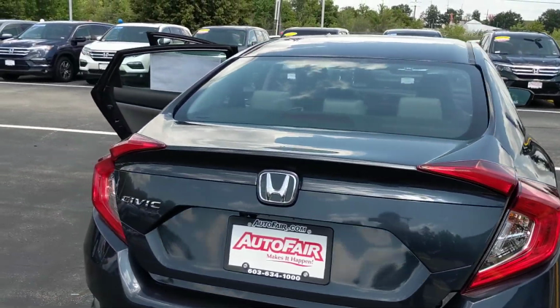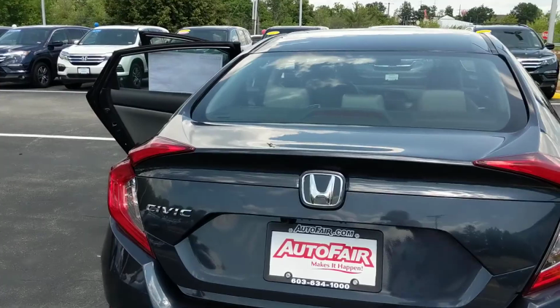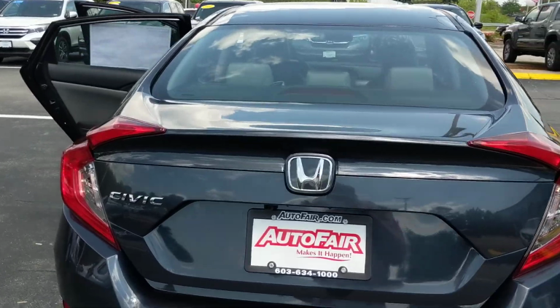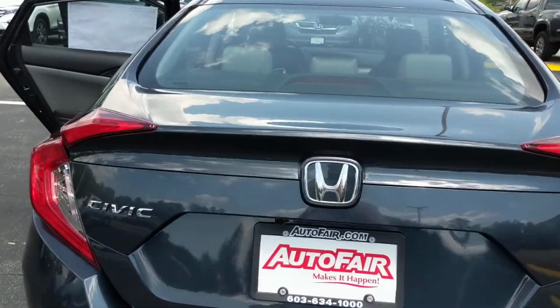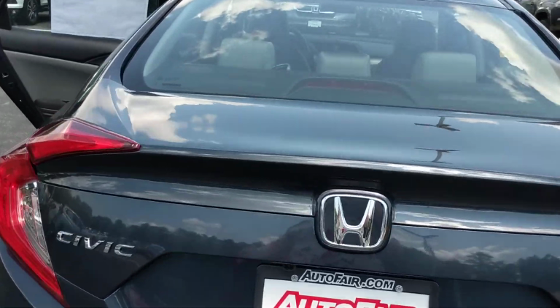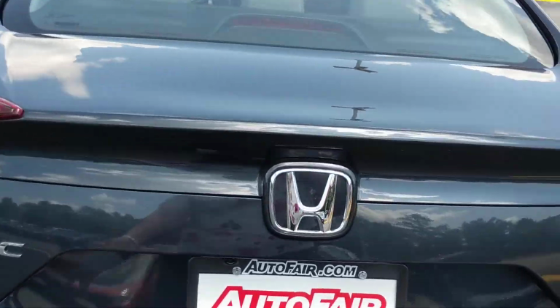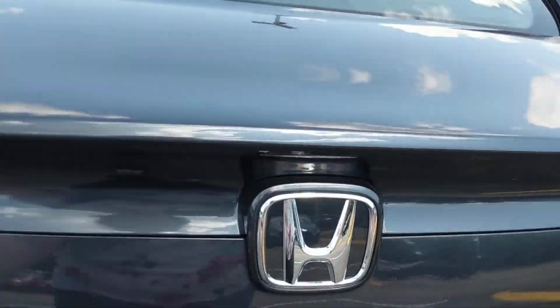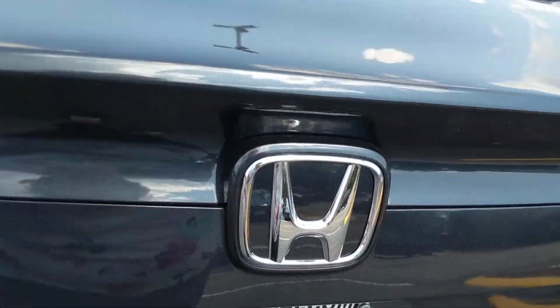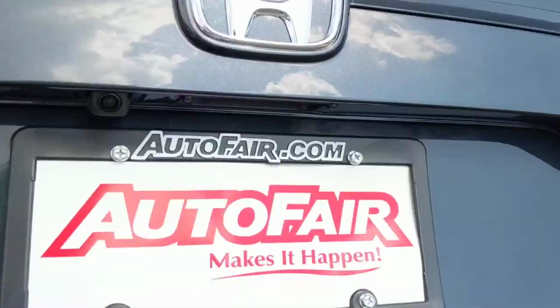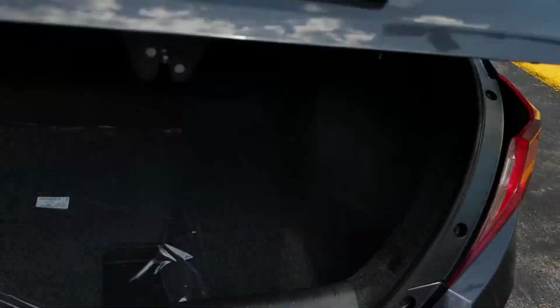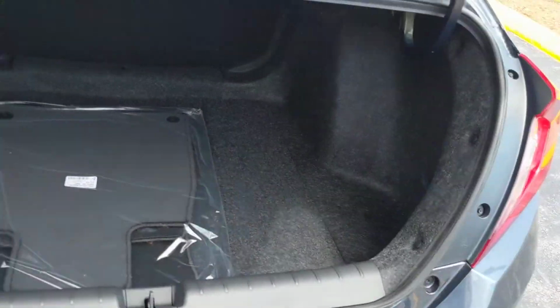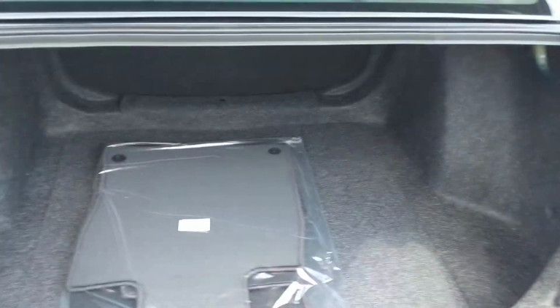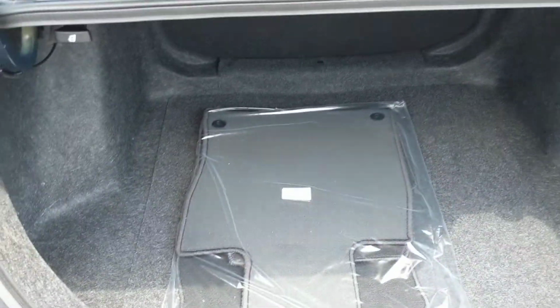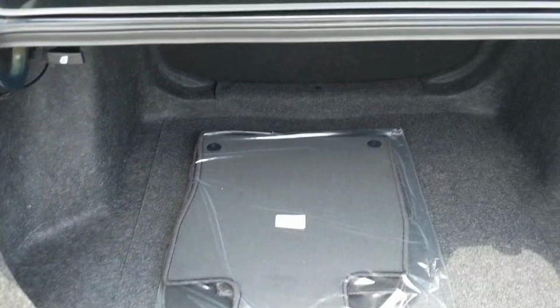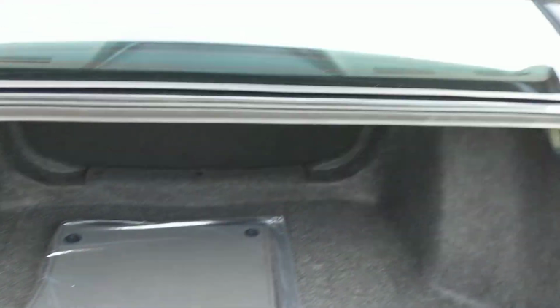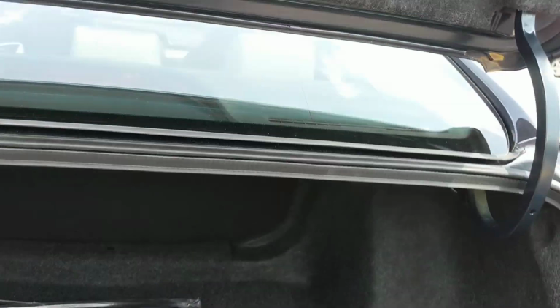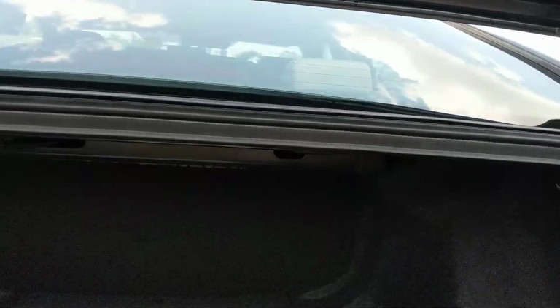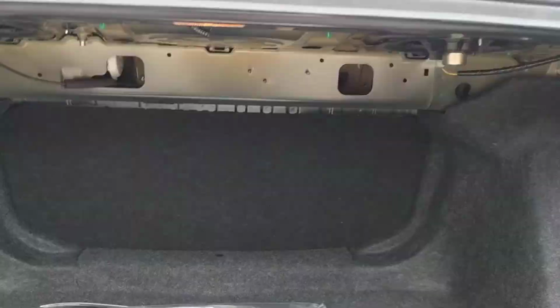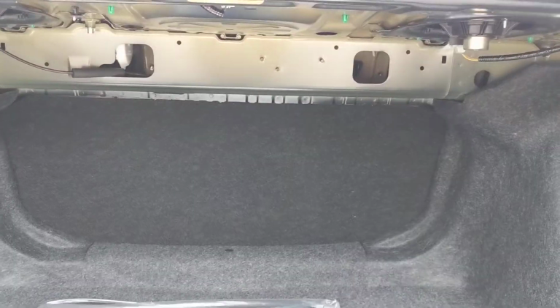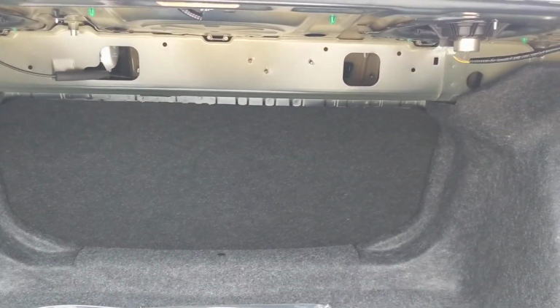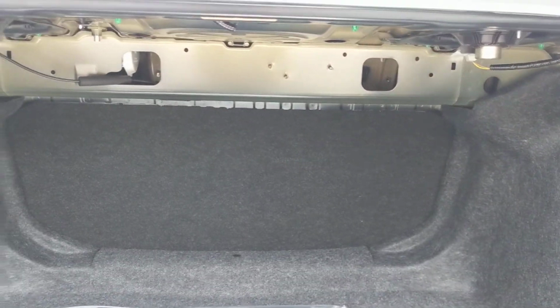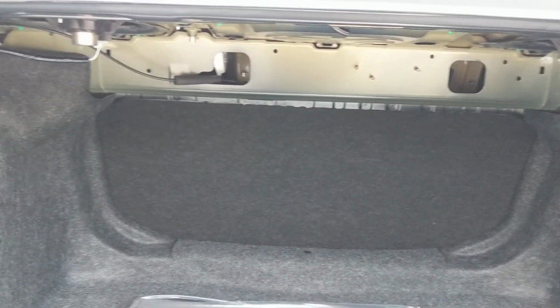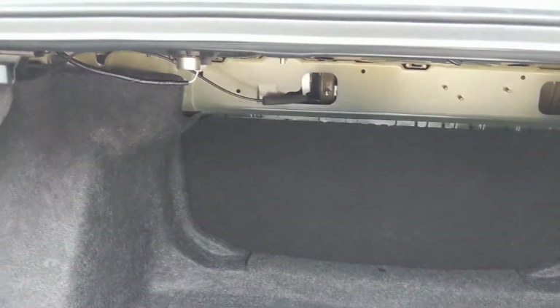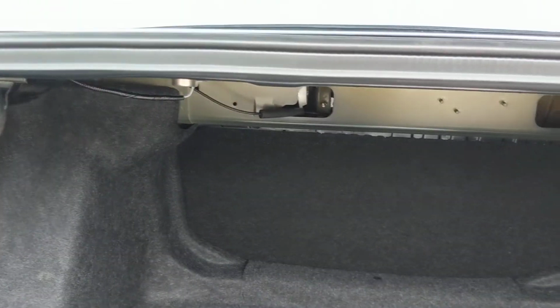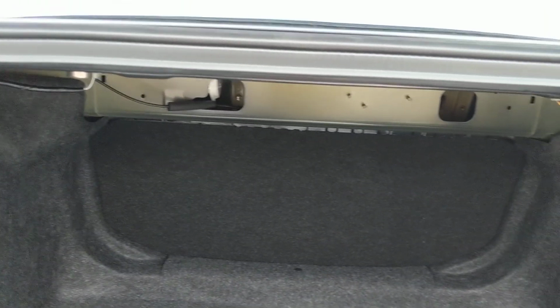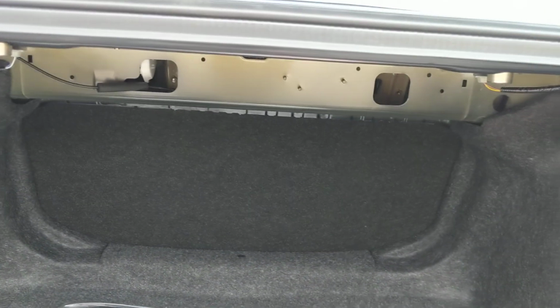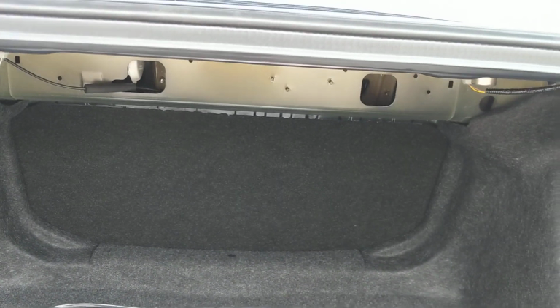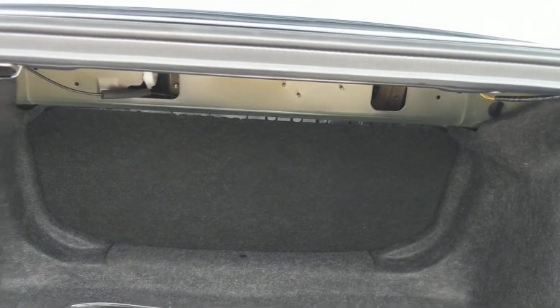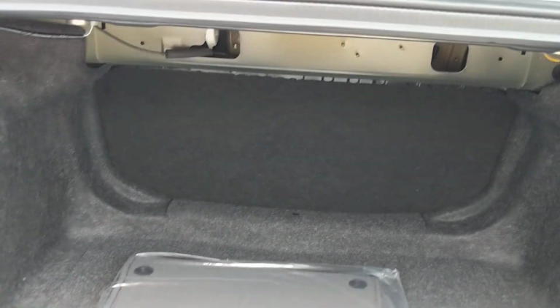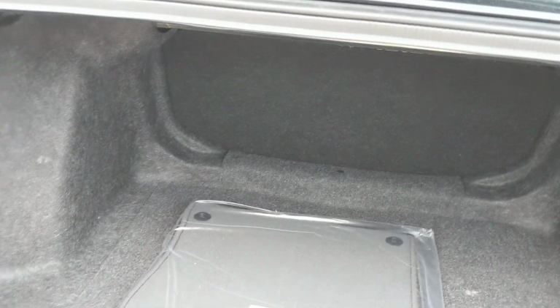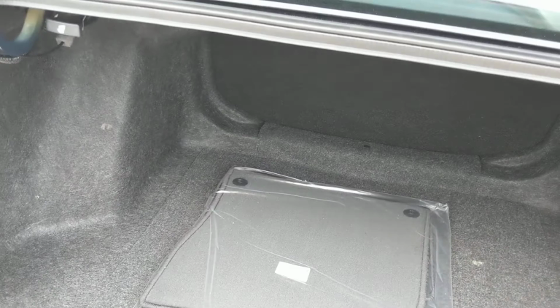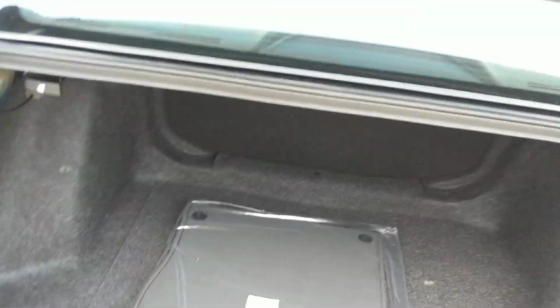You have a large trunk space in order to carry up to three large suitcases. The back seats will fold down and lay flat in order to carry longer materials in the back if needed.